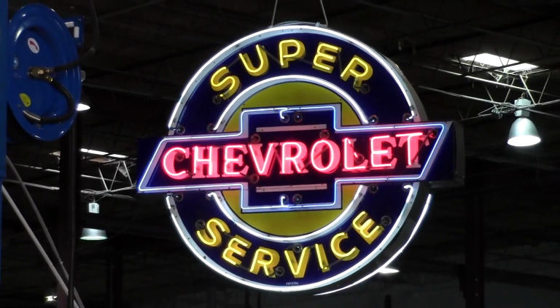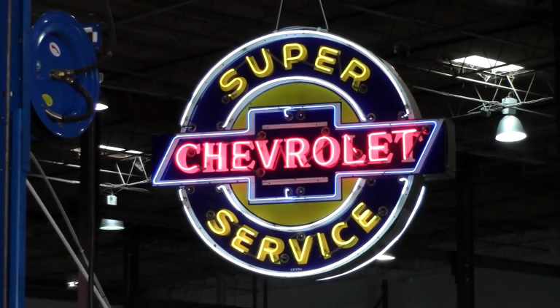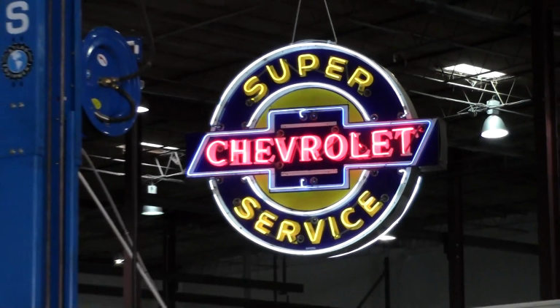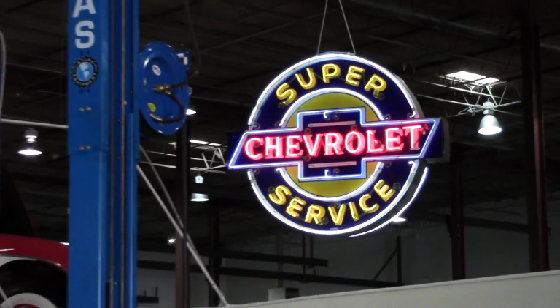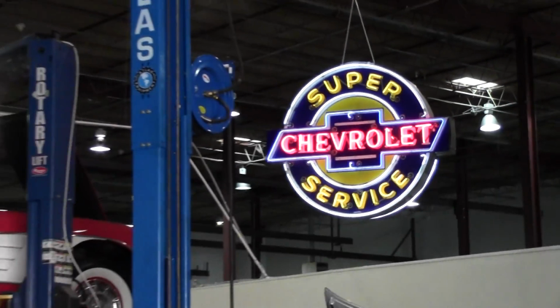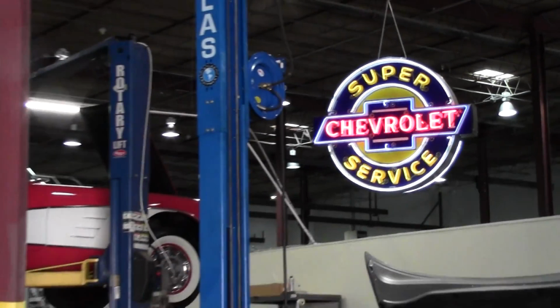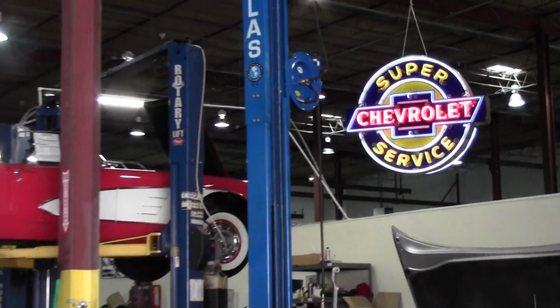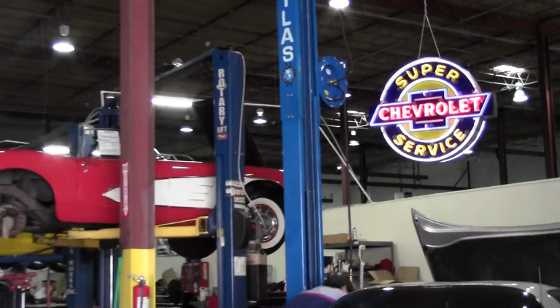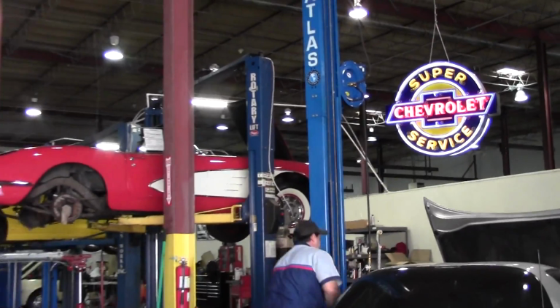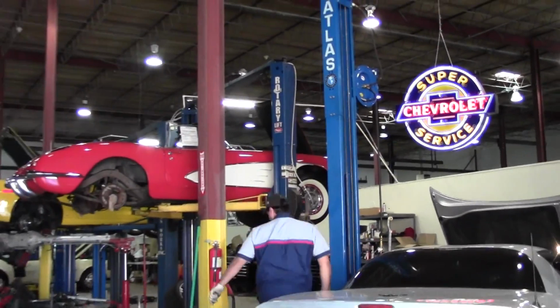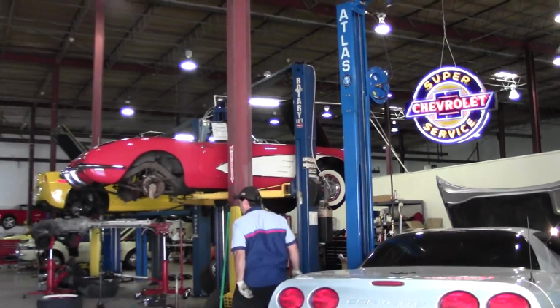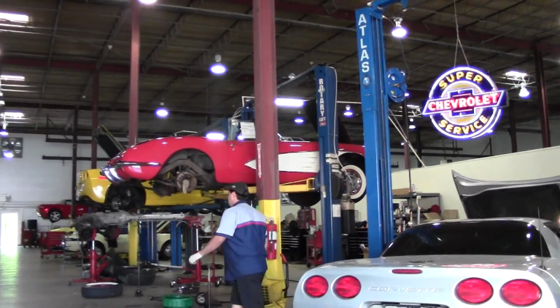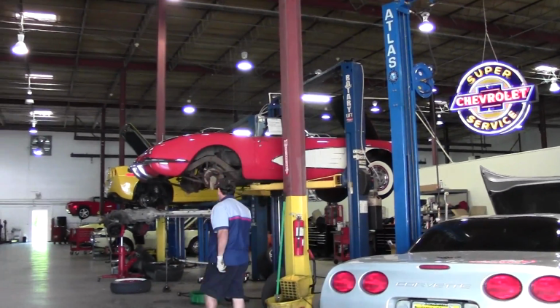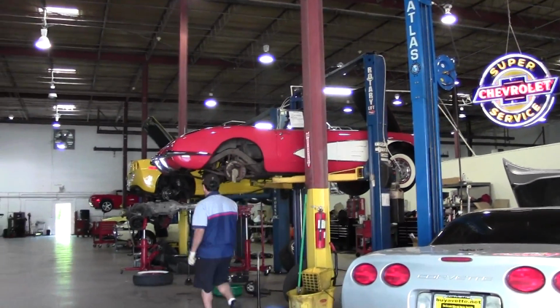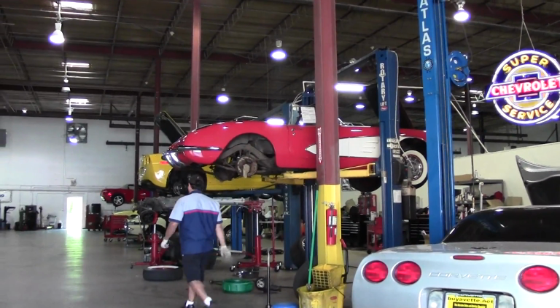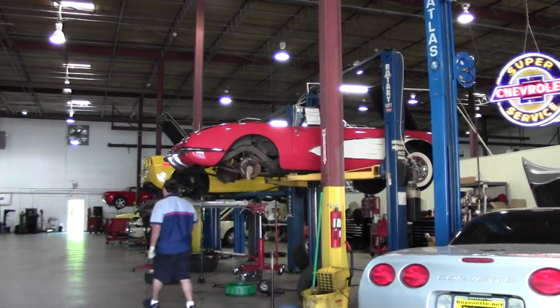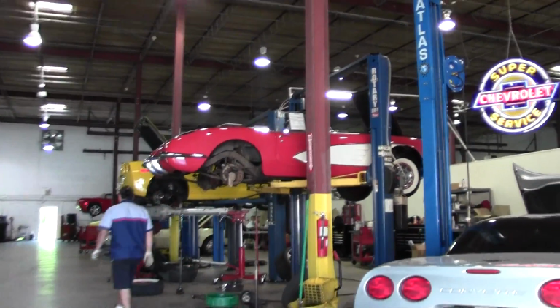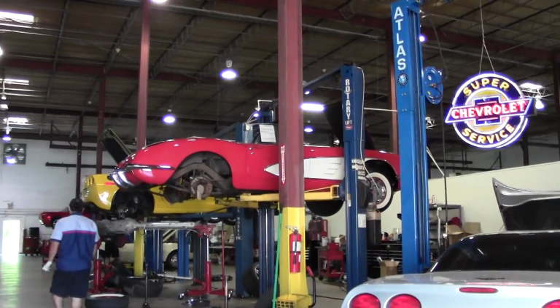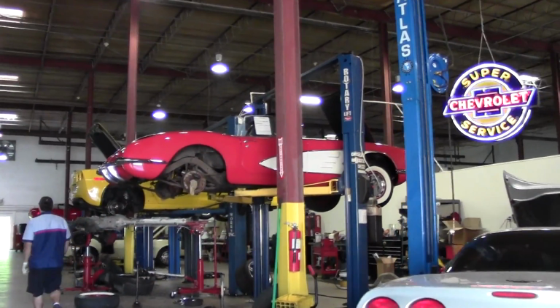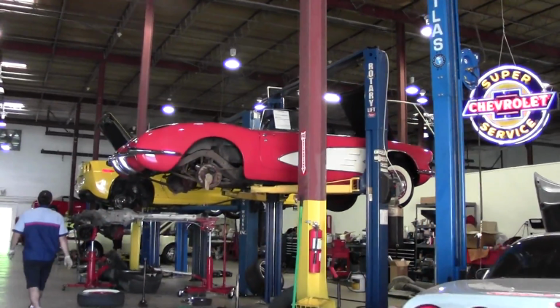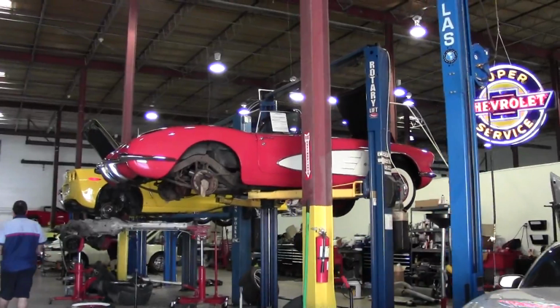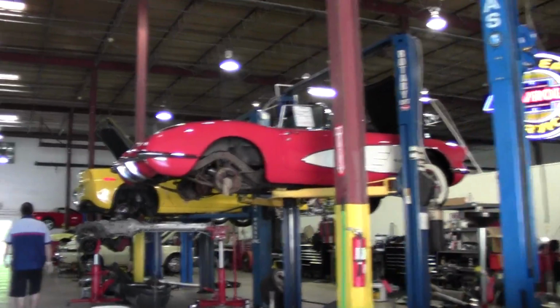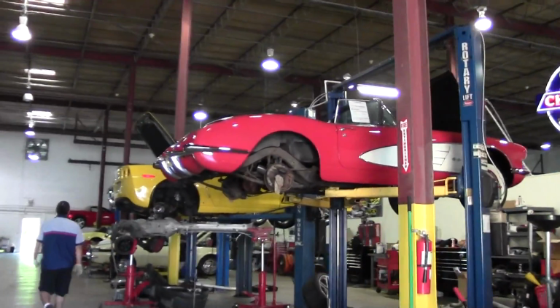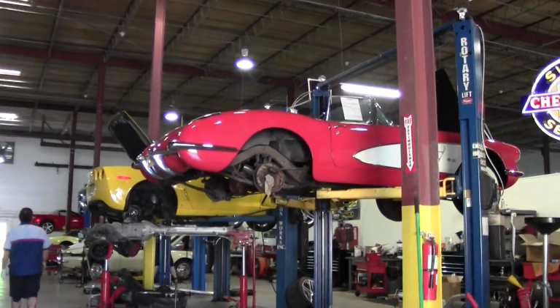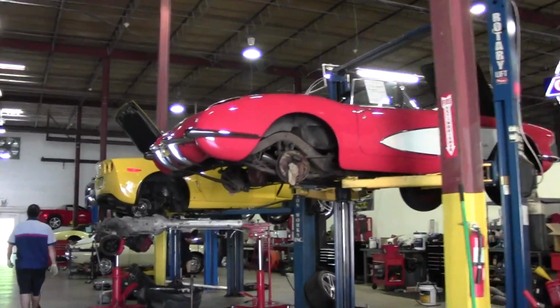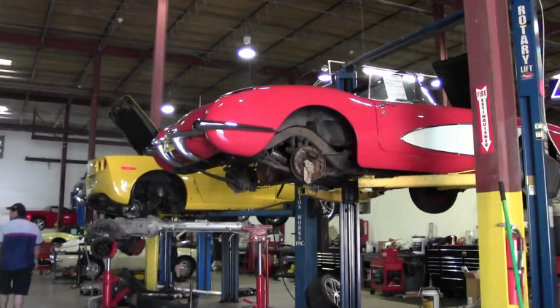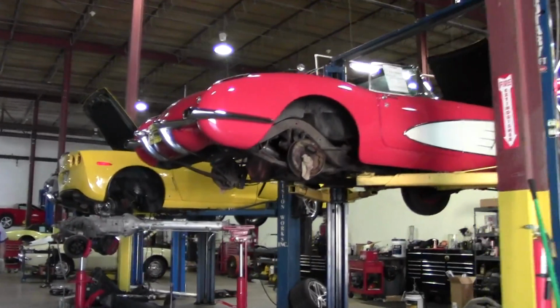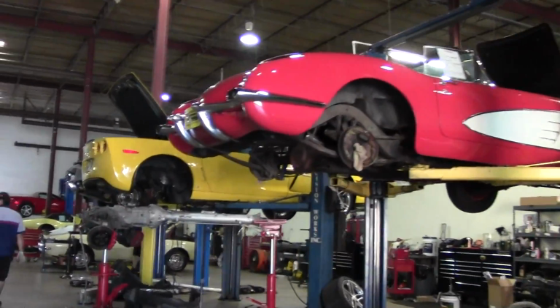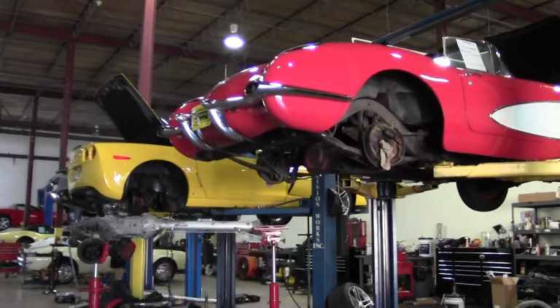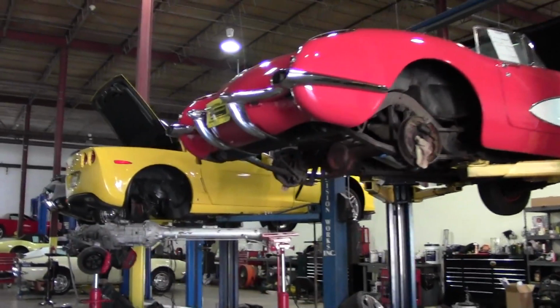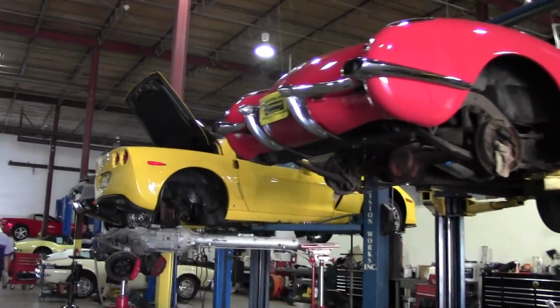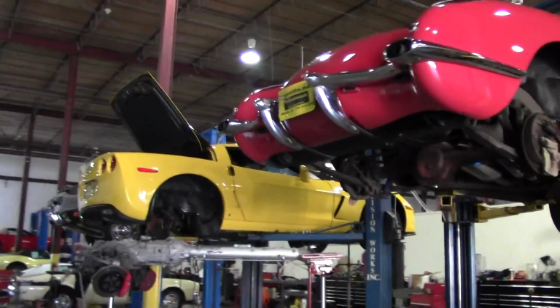Buyavette's Performance Center is a full-service shop specializing in Corvettes of all years. We cover everything from routine maintenance to full-service restoration projects for your Corvette. Buyavette also offers many performance upgrades.